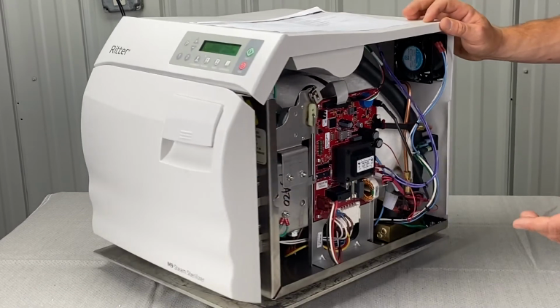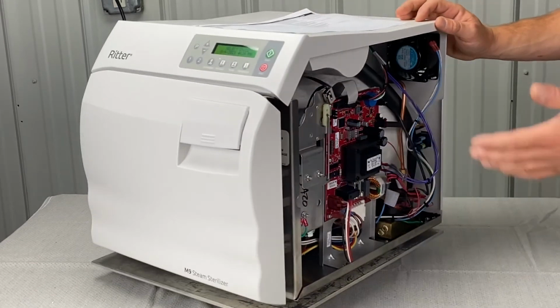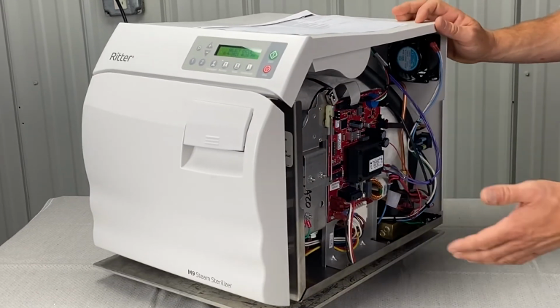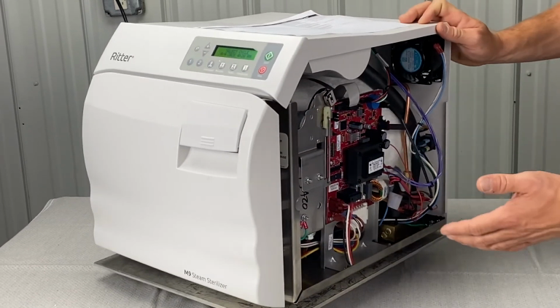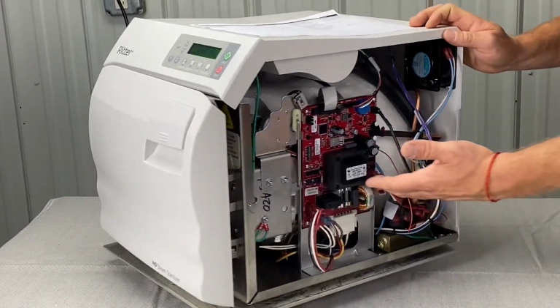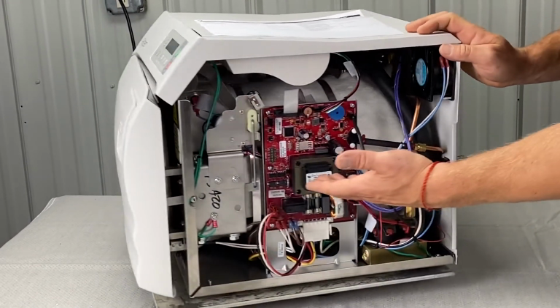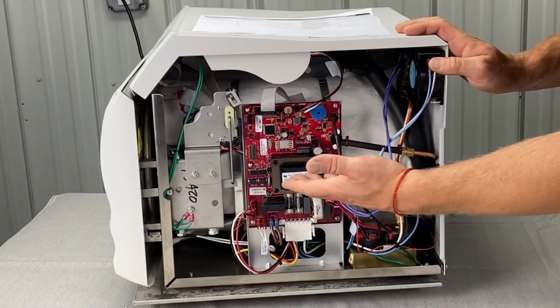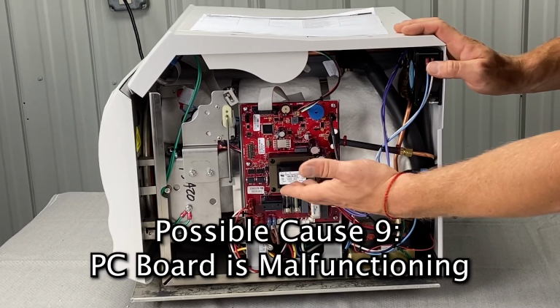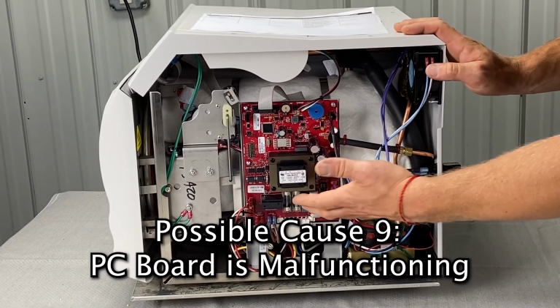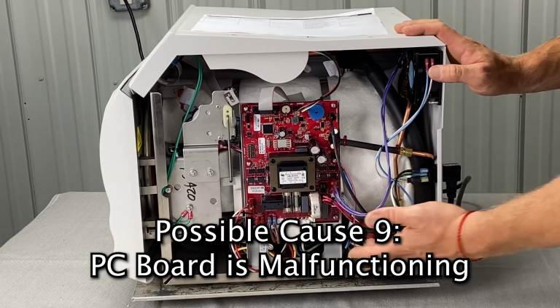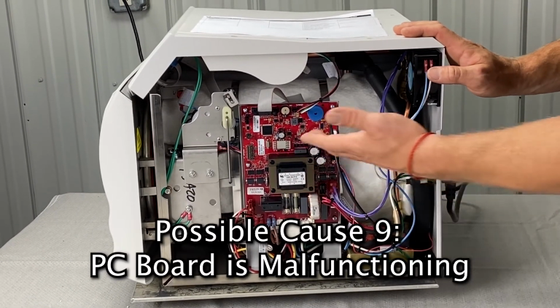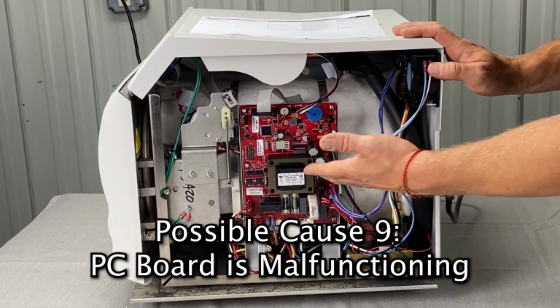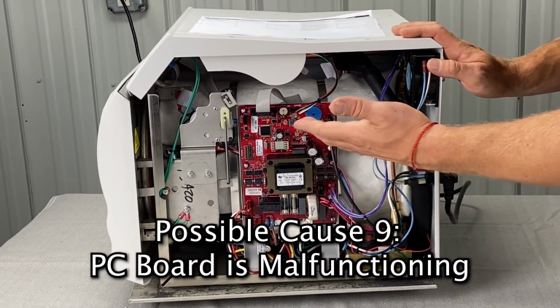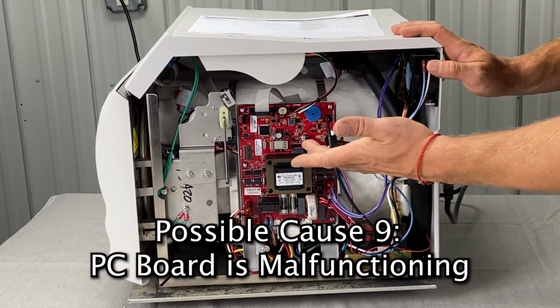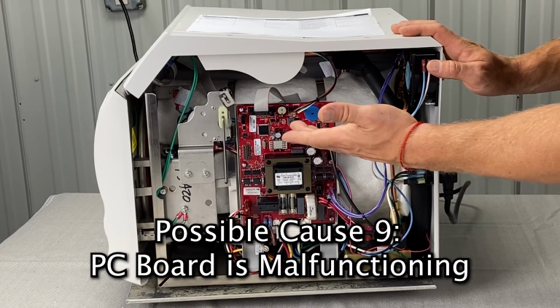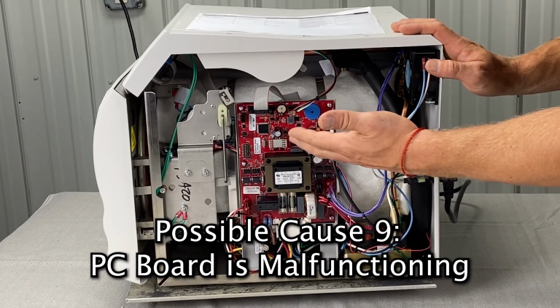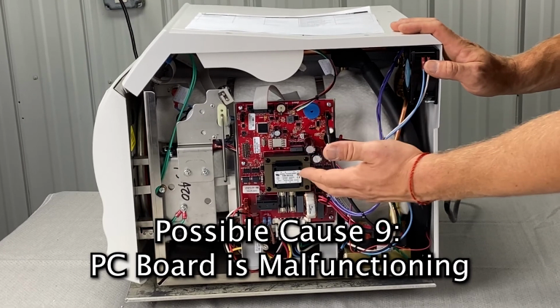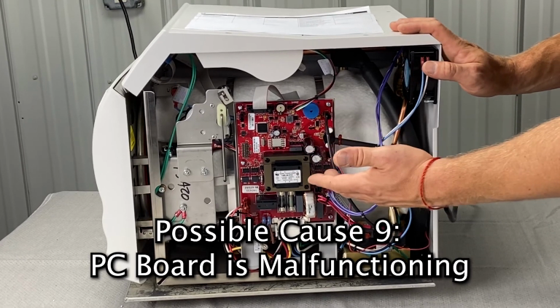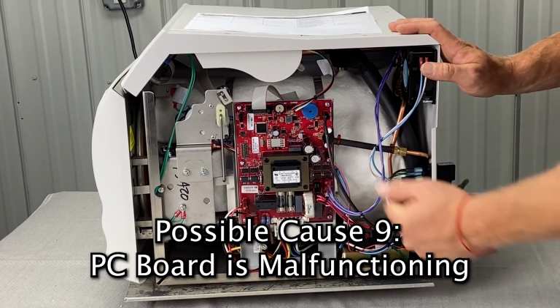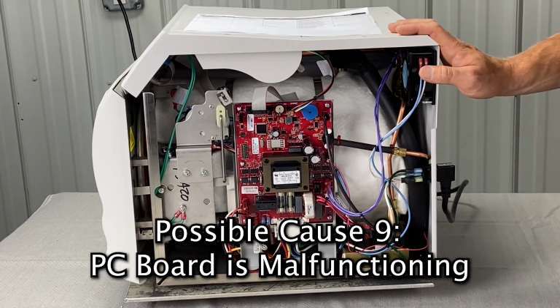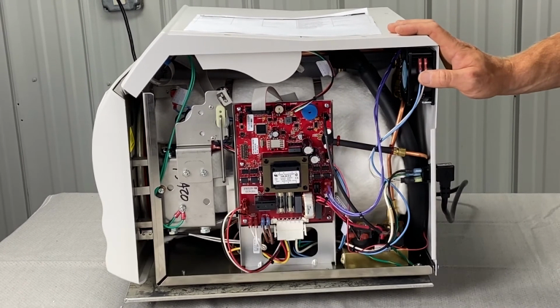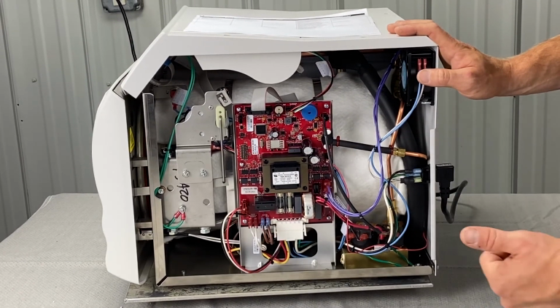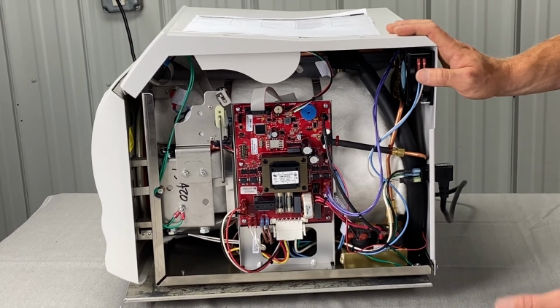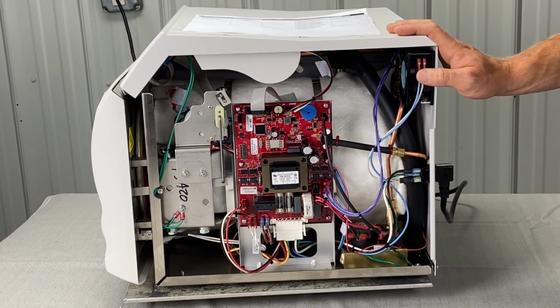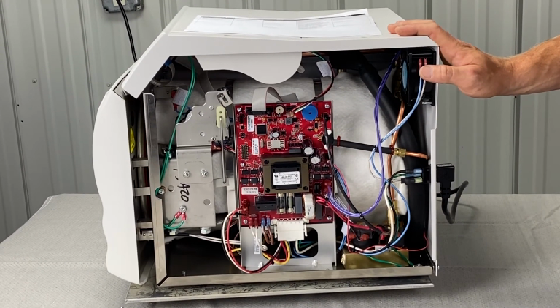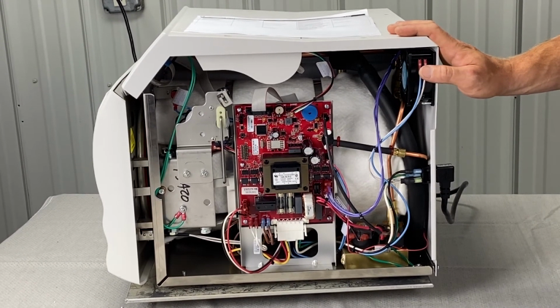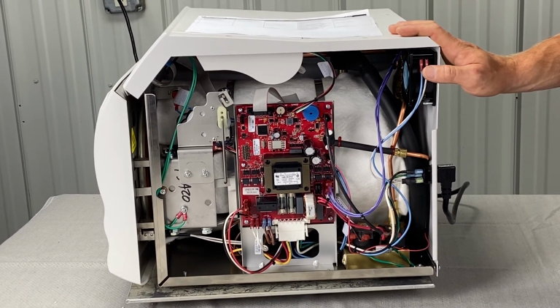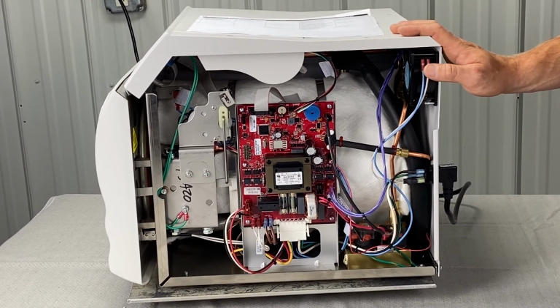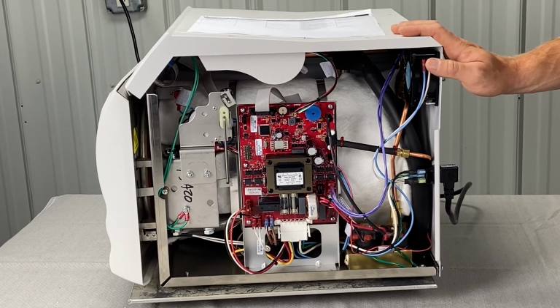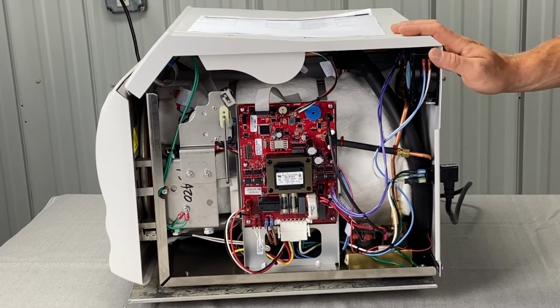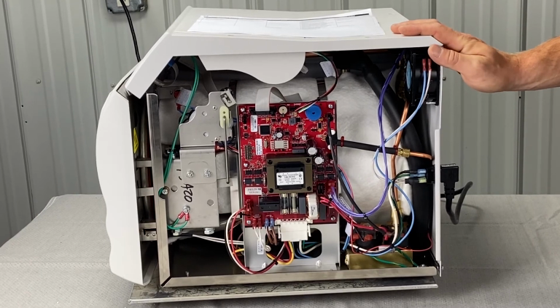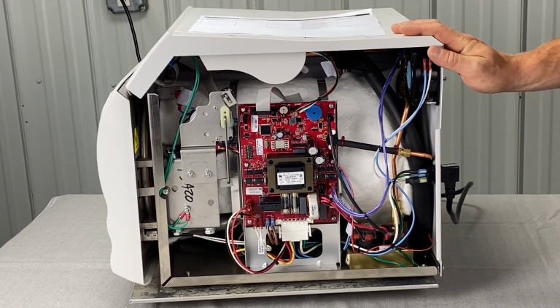If the heating element is good, then it could be a defective PC board — we can help you there. We do main PC board repair; you can send it in and we'll get it tested and fixed and right back to you.